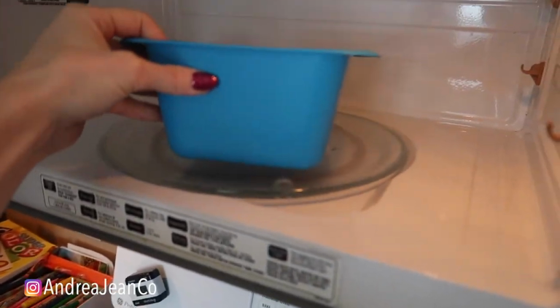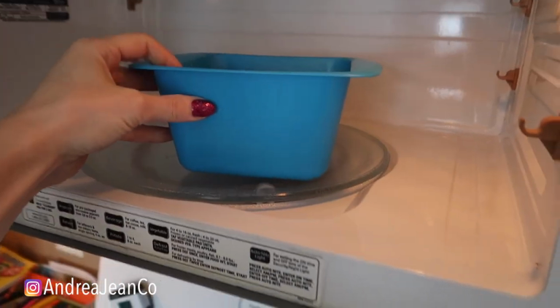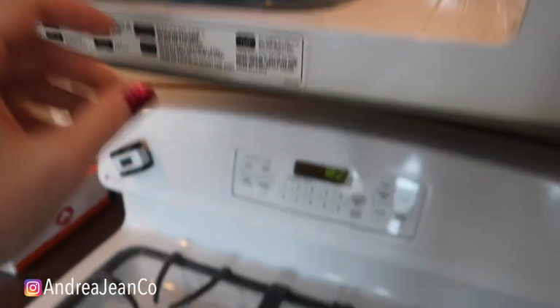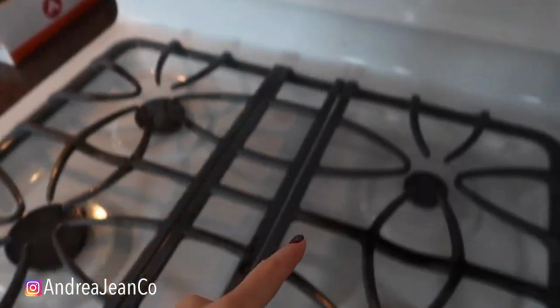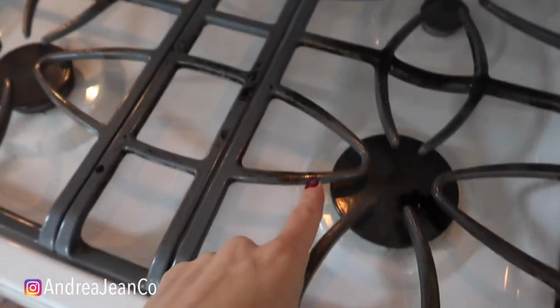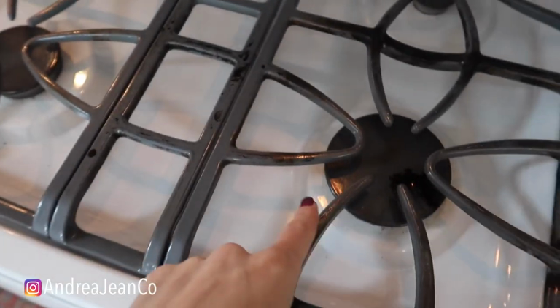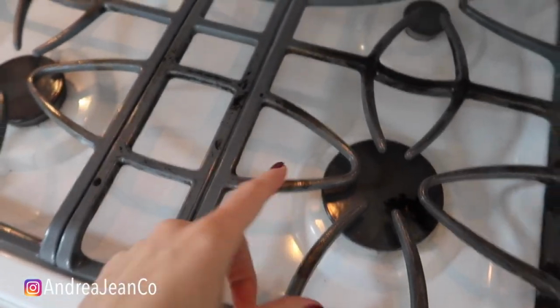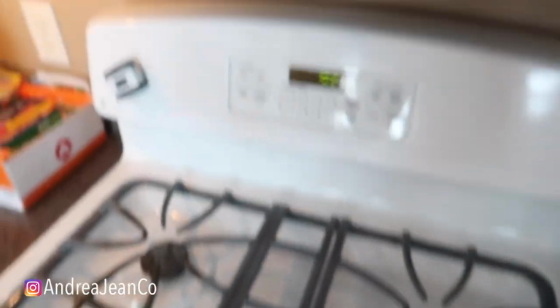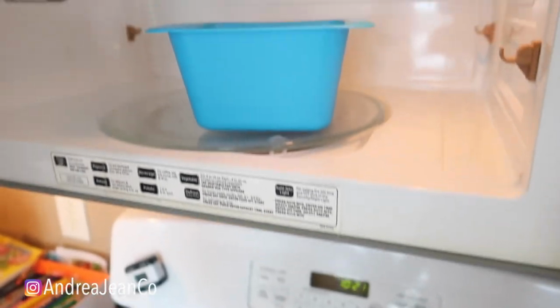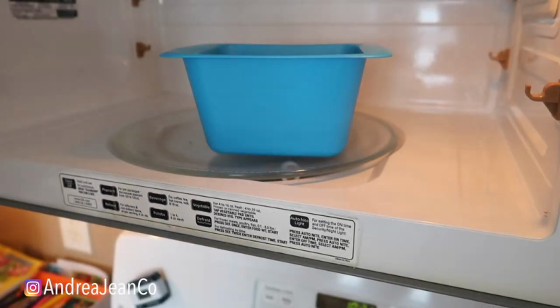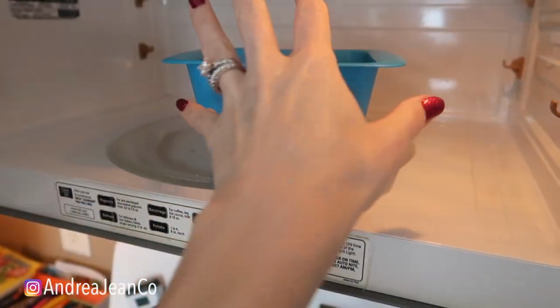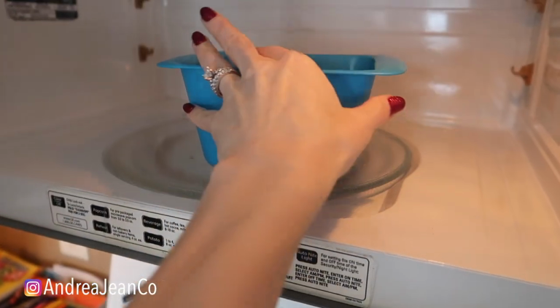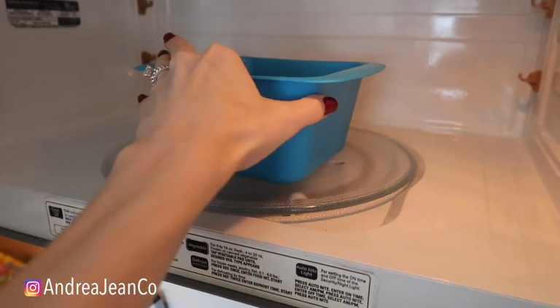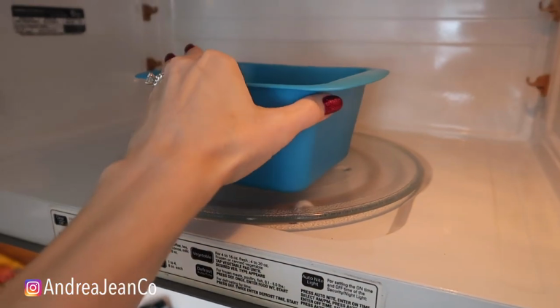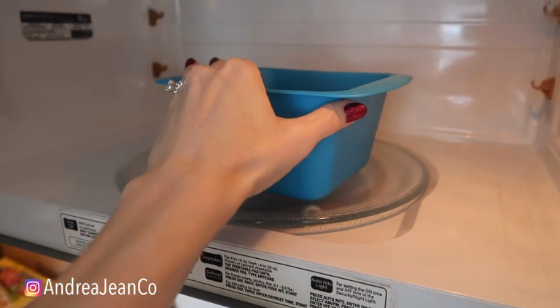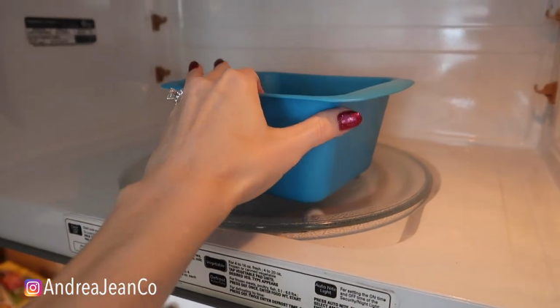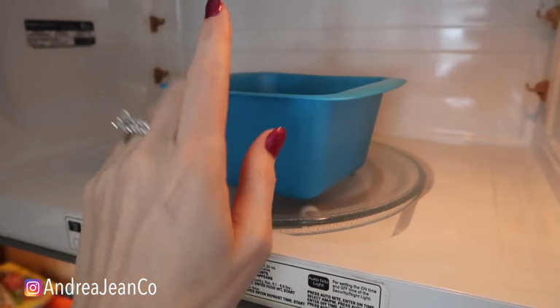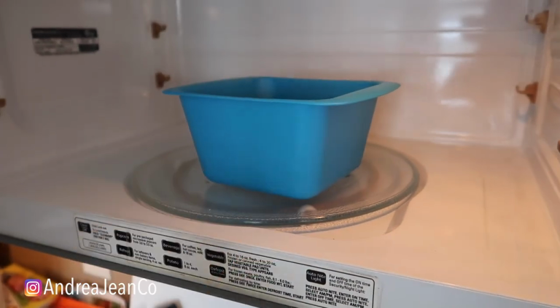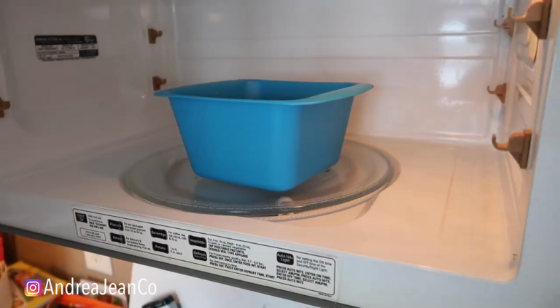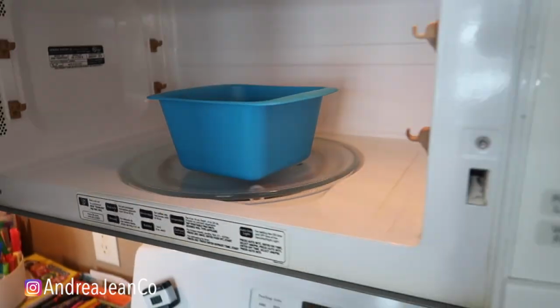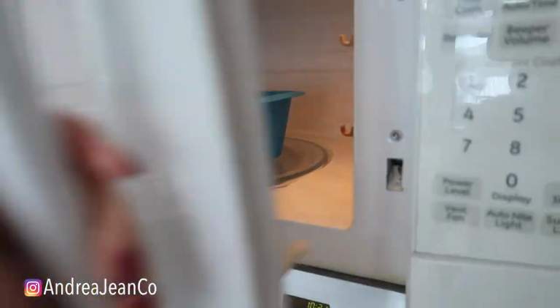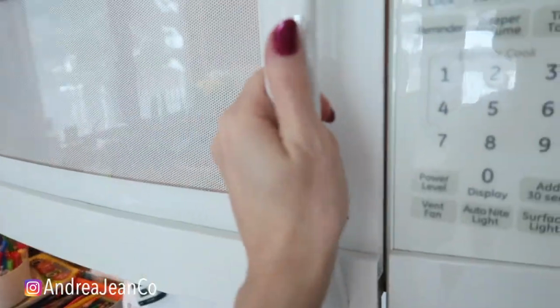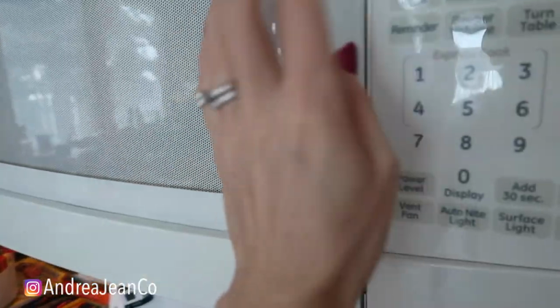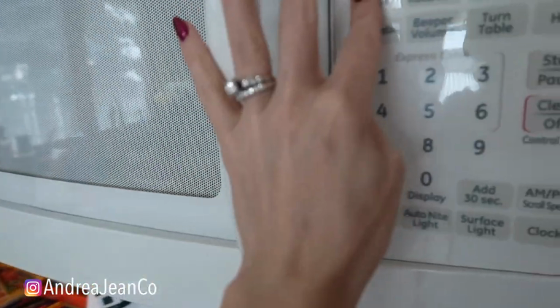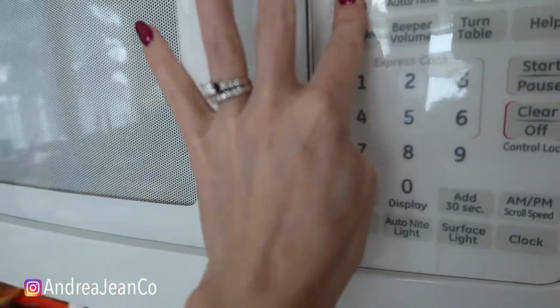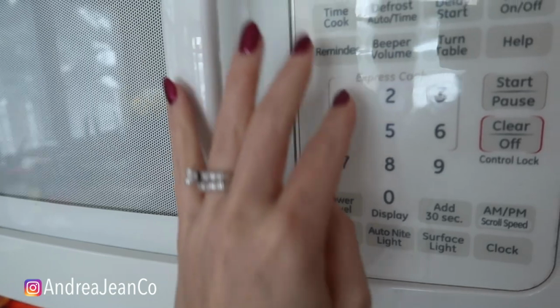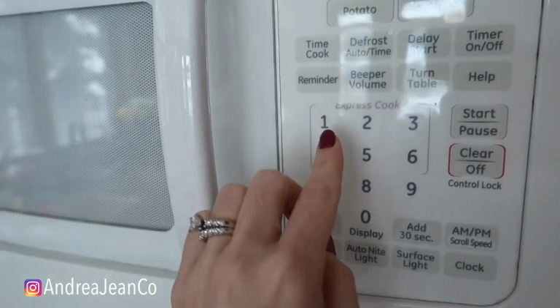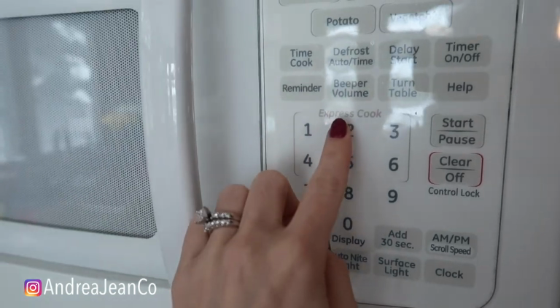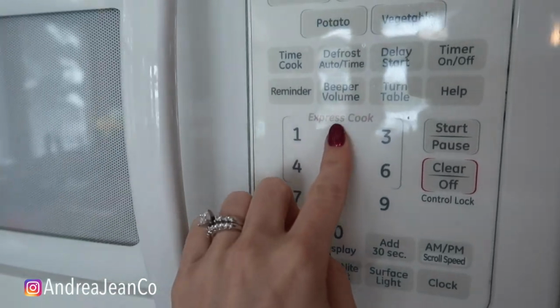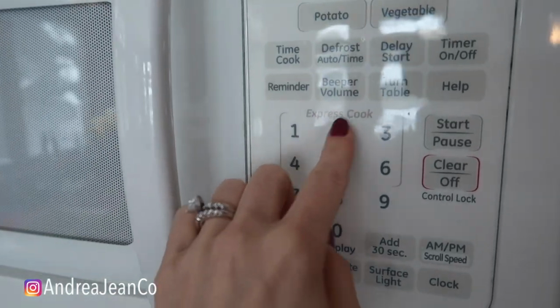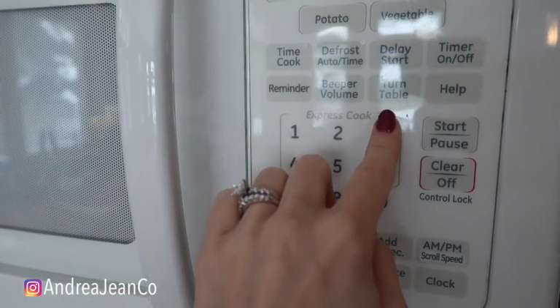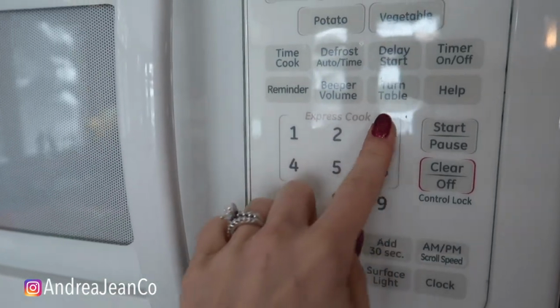Normally to heat up water alone this takes like five minutes in and of itself, but we're going to cook this entire thing in under five minutes — two and a half minutes. Time to cook, you guys are going to be so impressed.